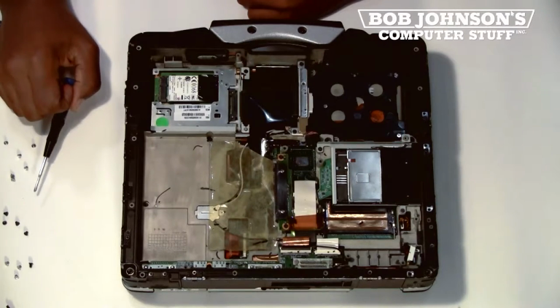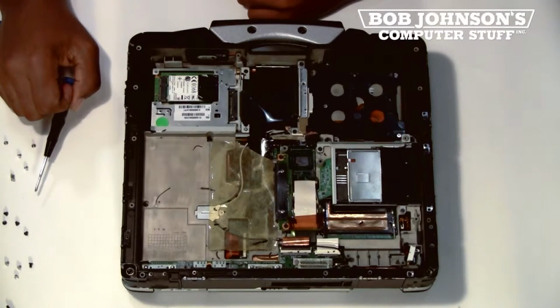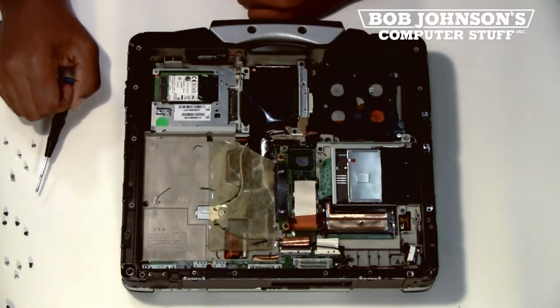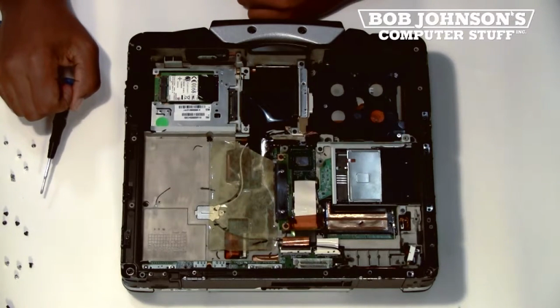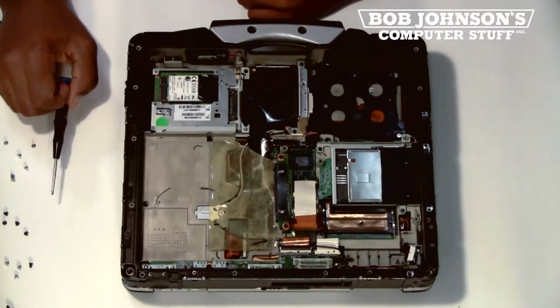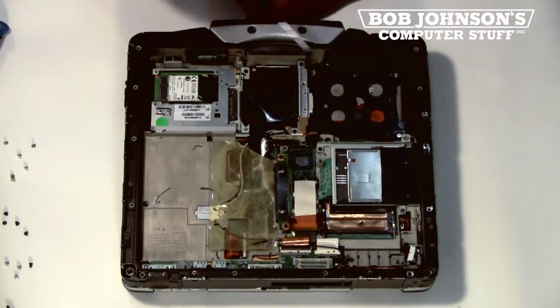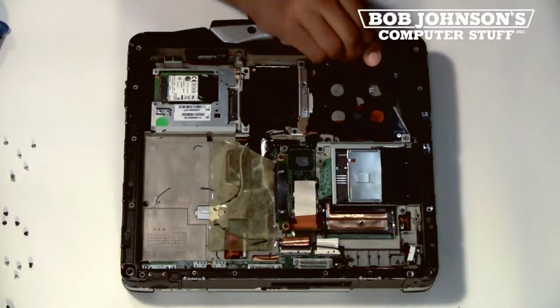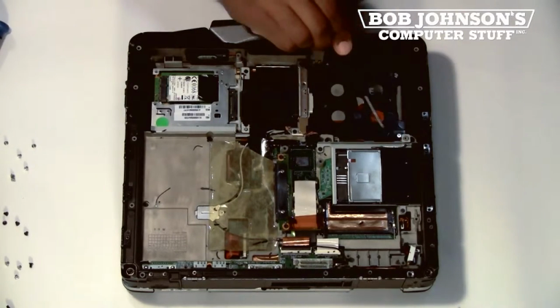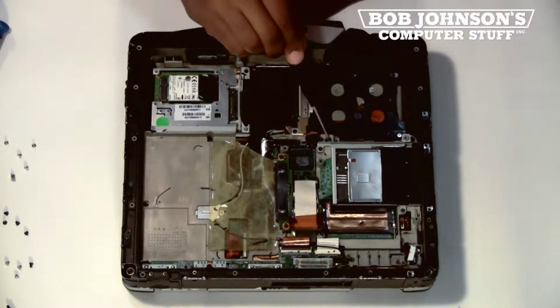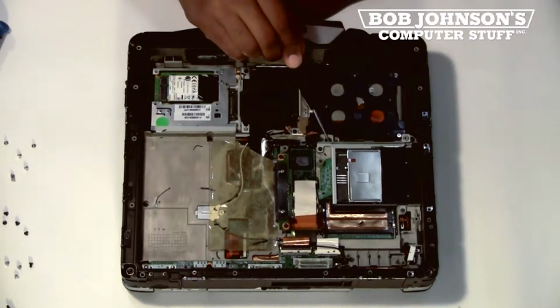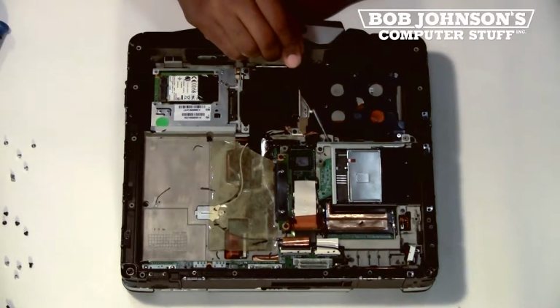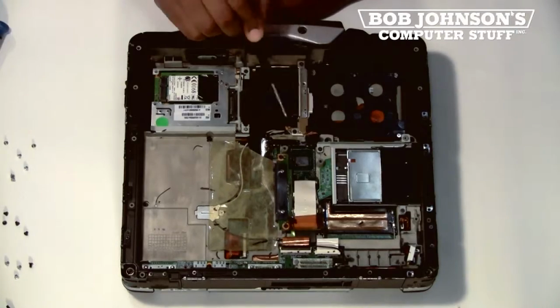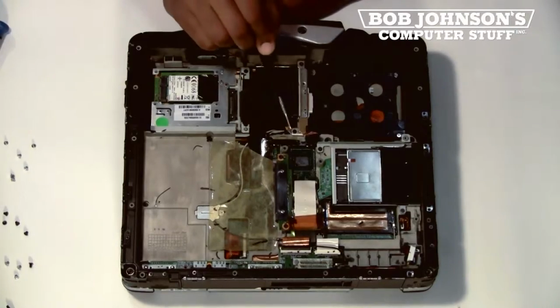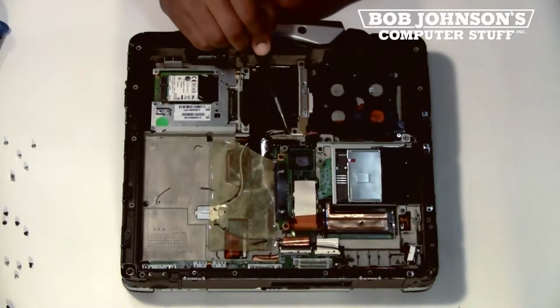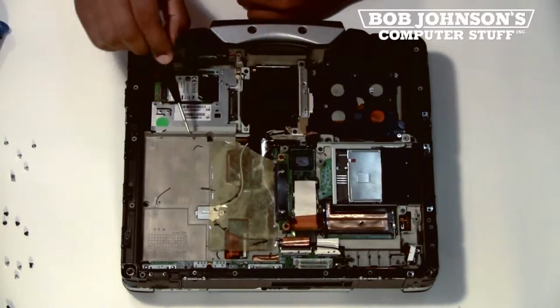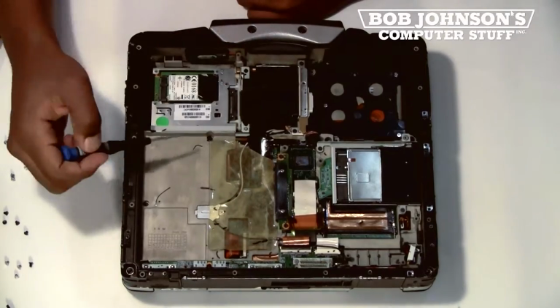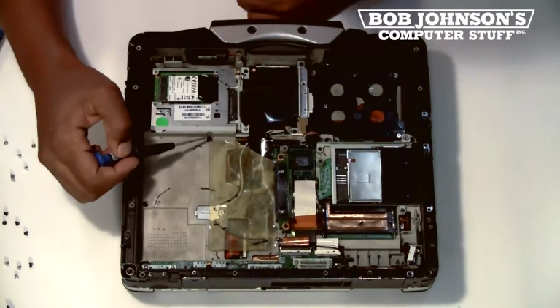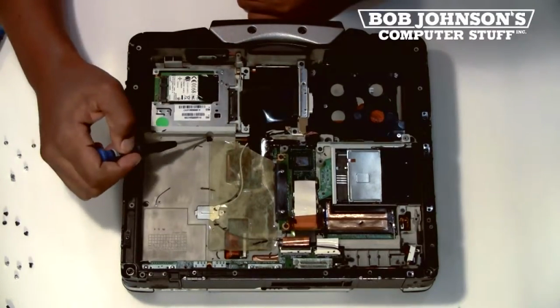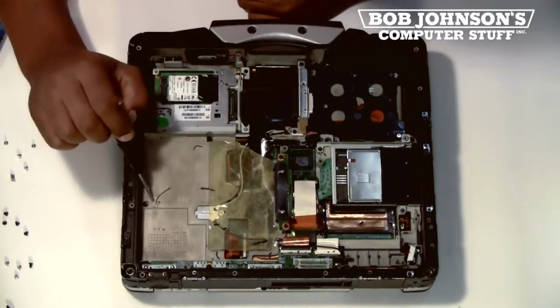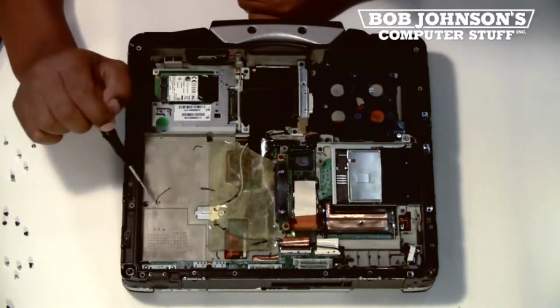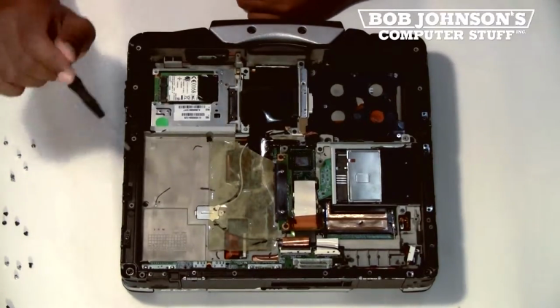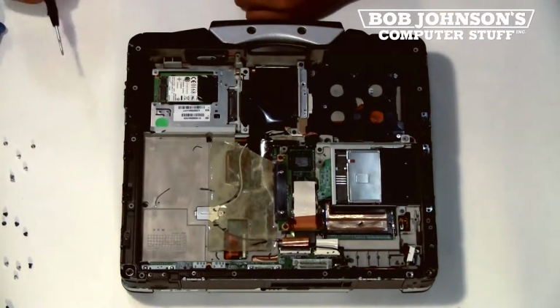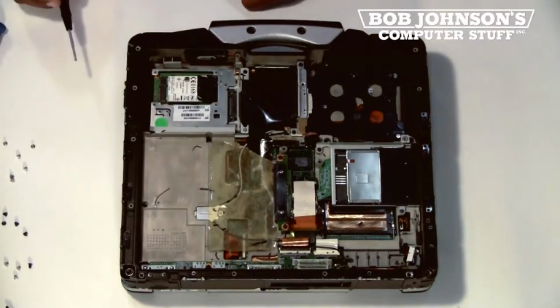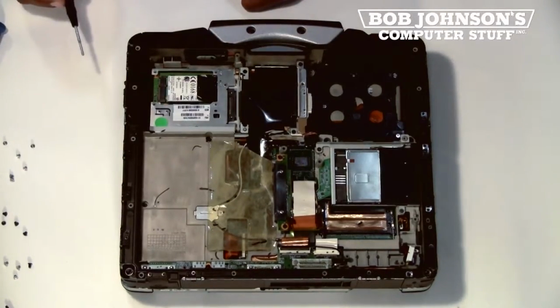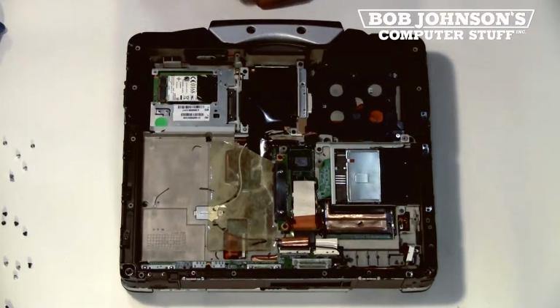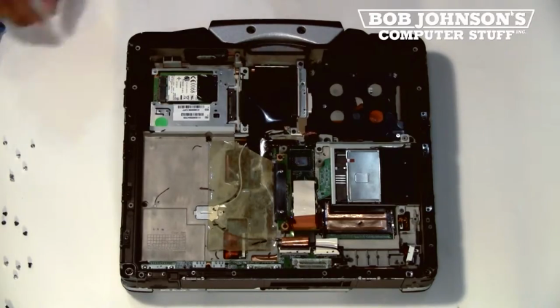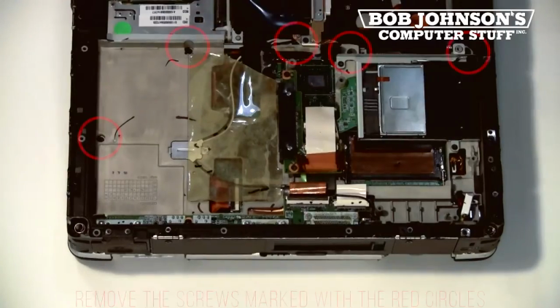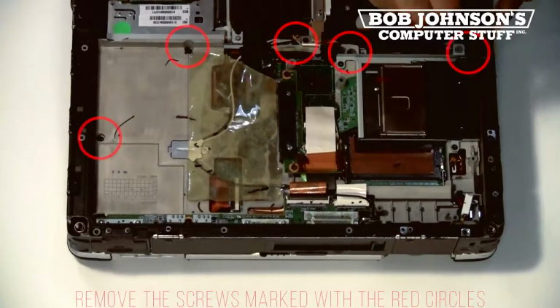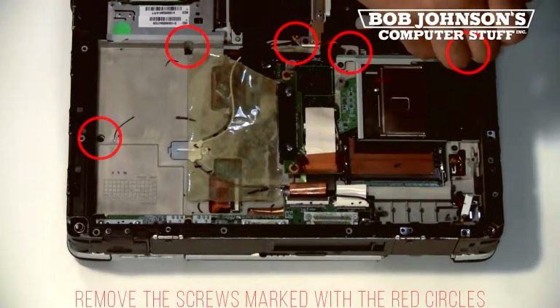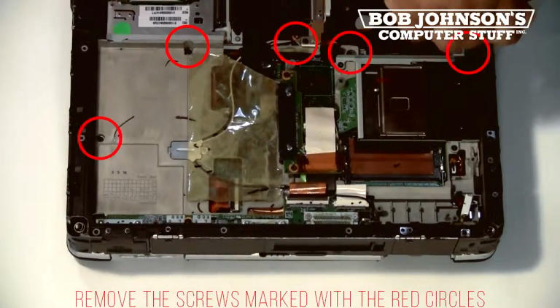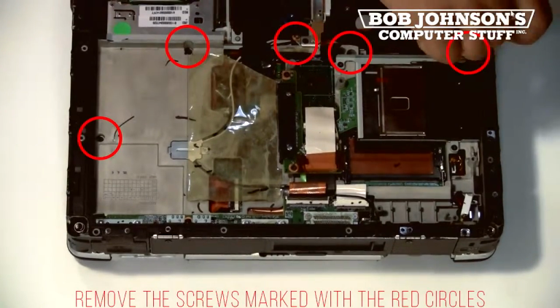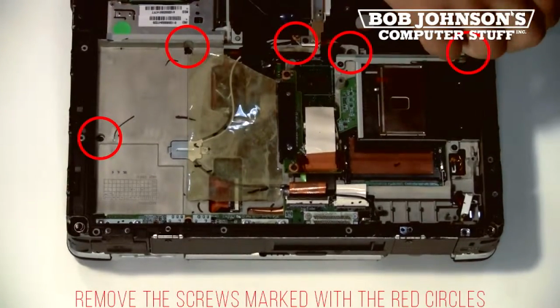Next, we are going to remove the screws for the system board chassis. There are 6 screws in total which need to be removed. Some are not visible and require further disassembly. The visible screws have been marked with red circles.